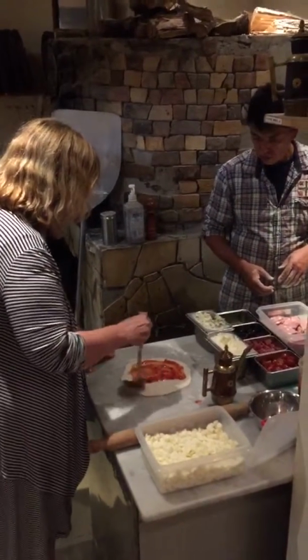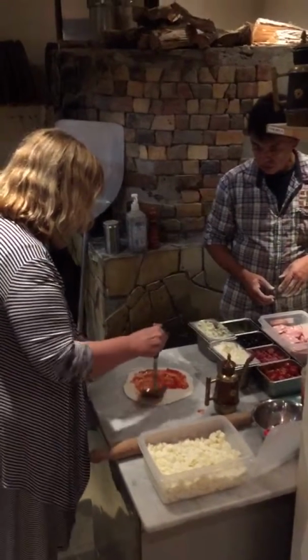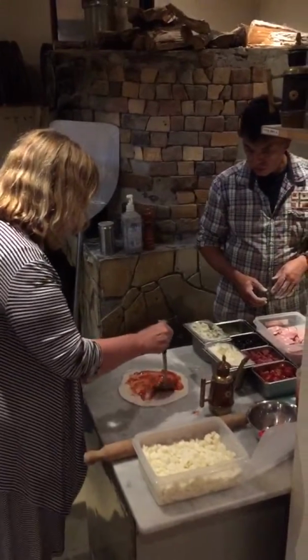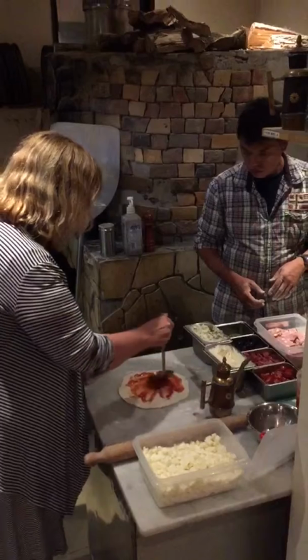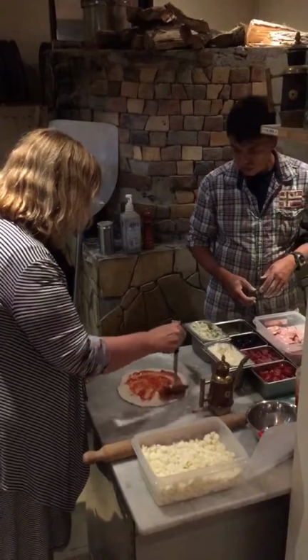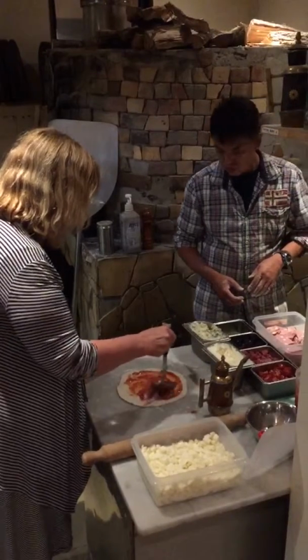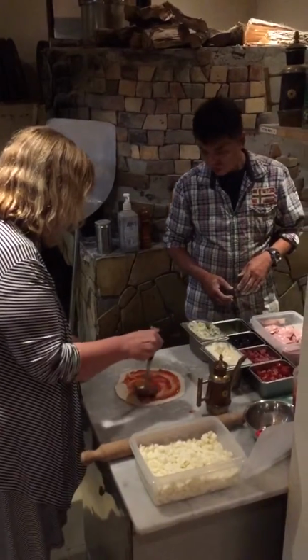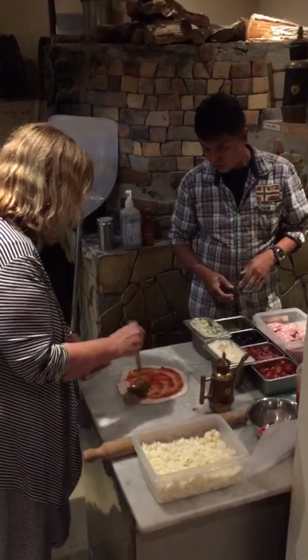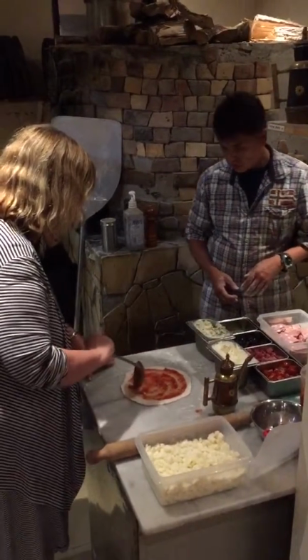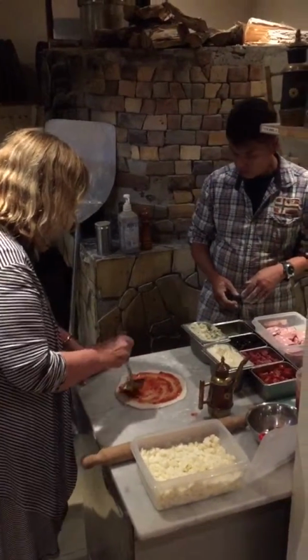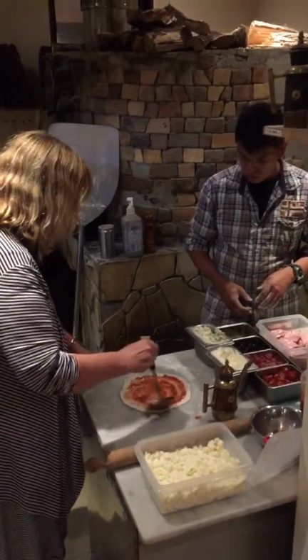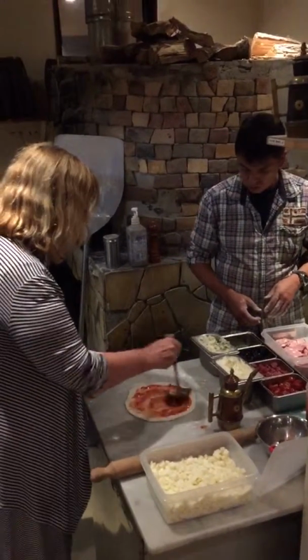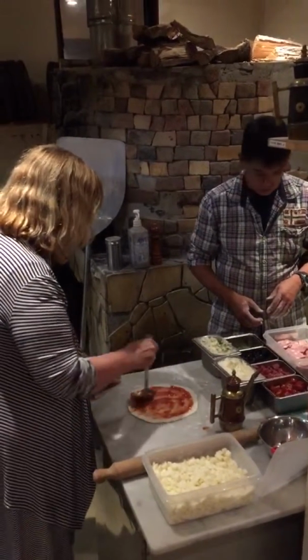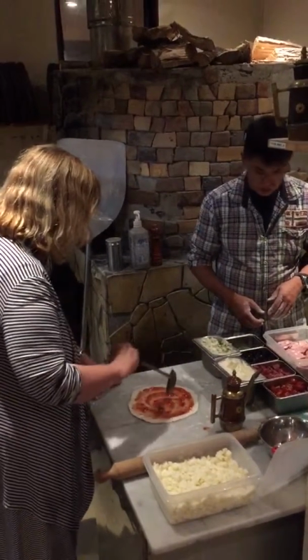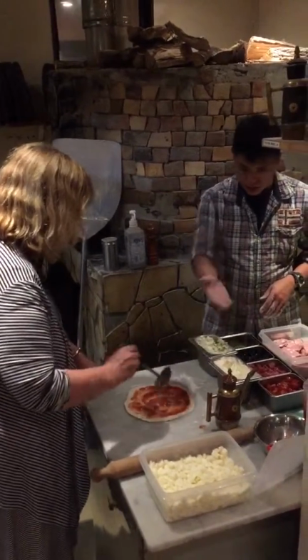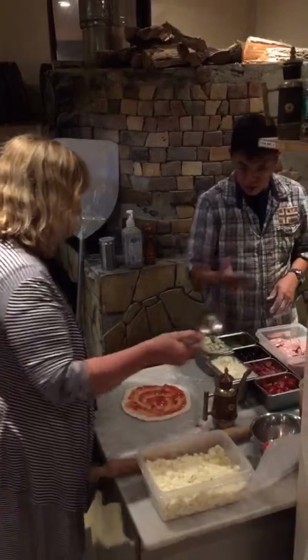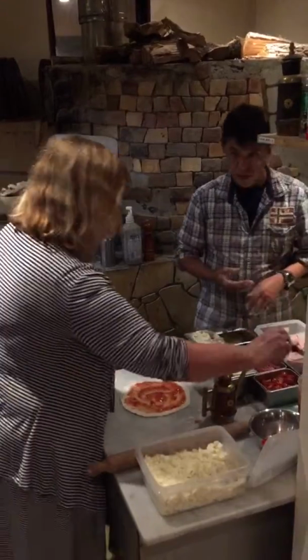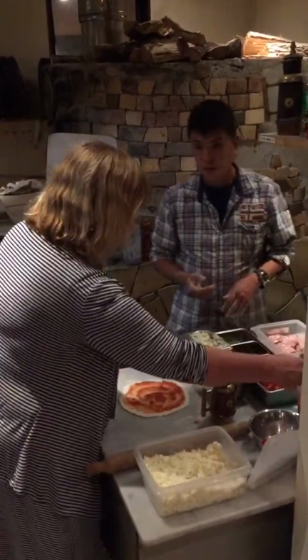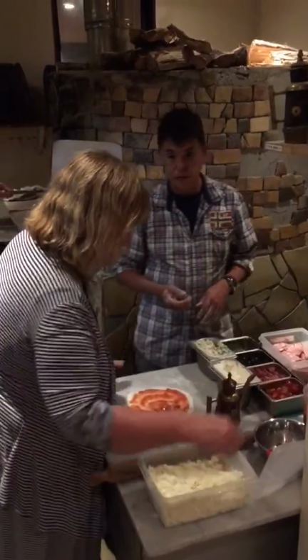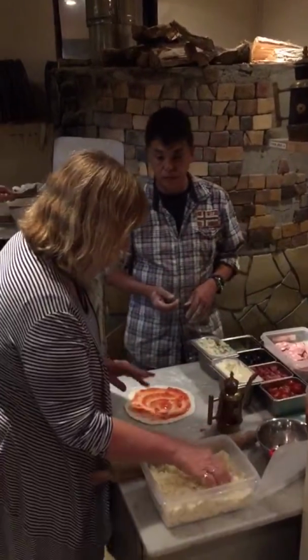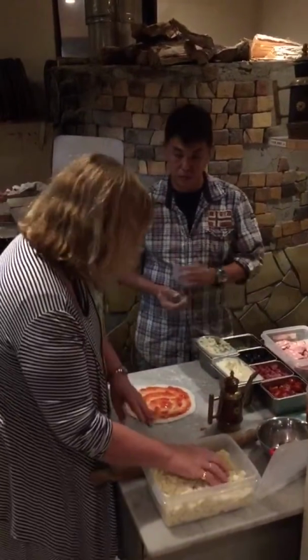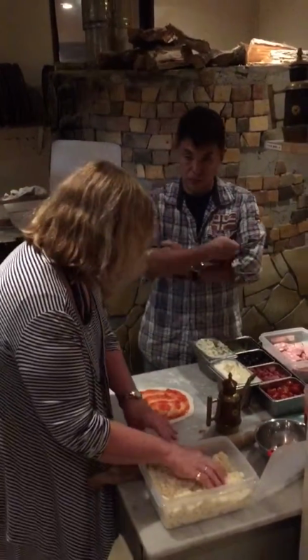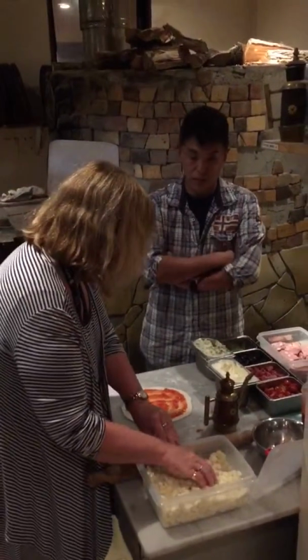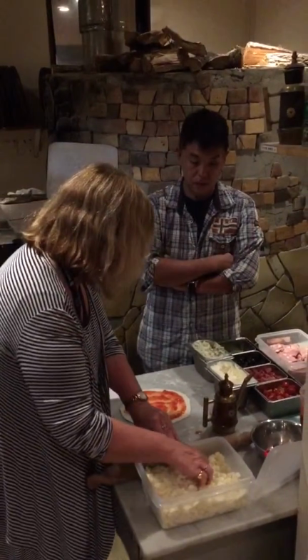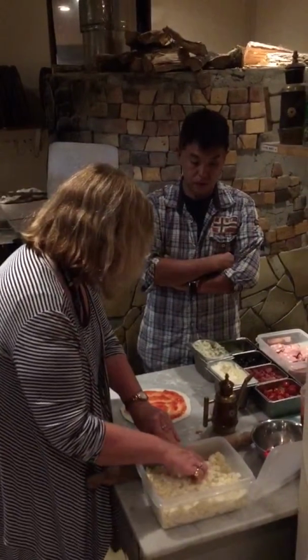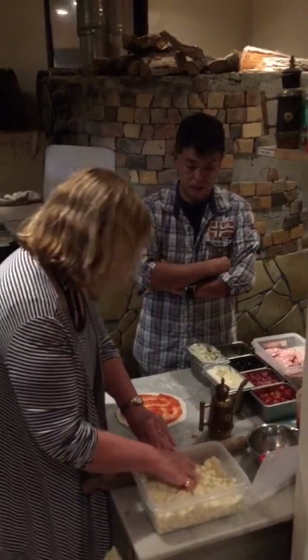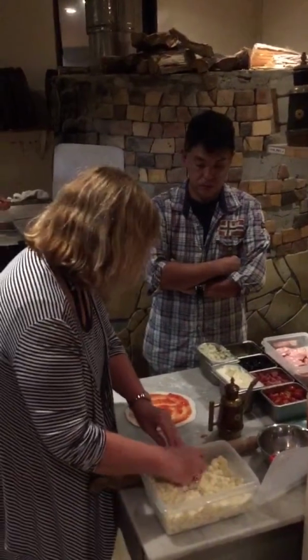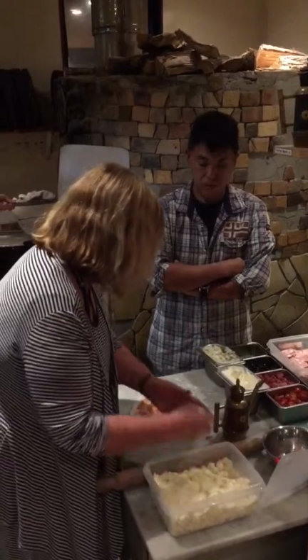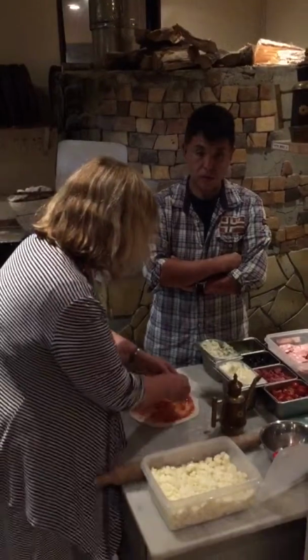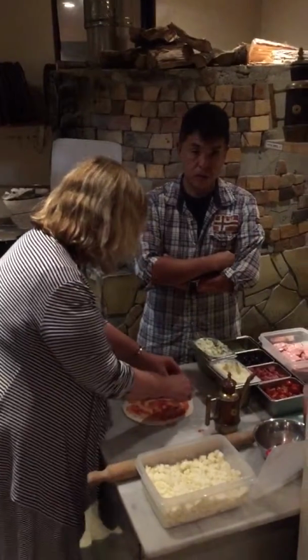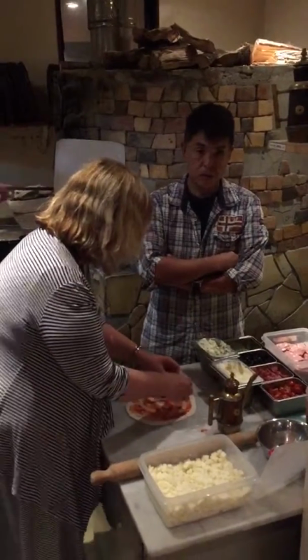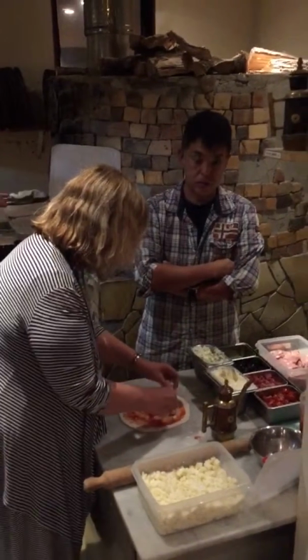Yep, tilt. There you go. Keep going. Beautiful. The last little bit — just bring that.